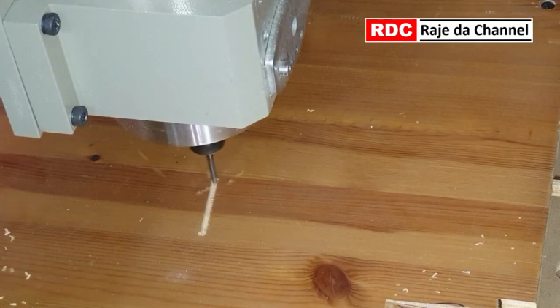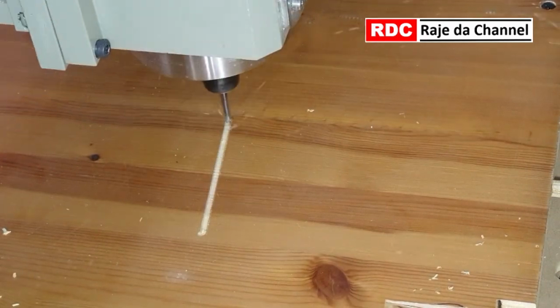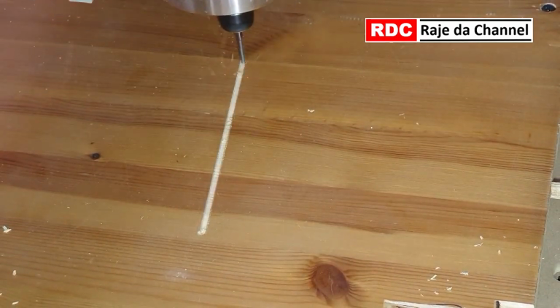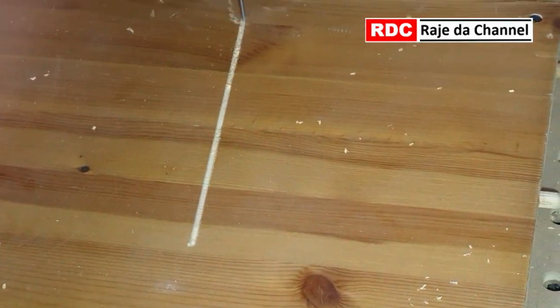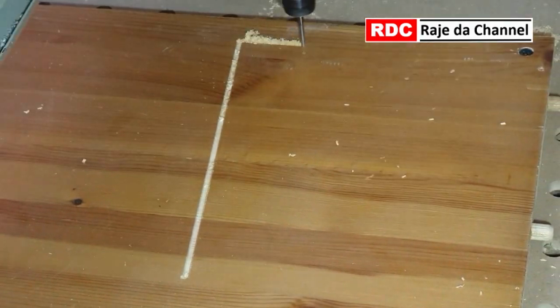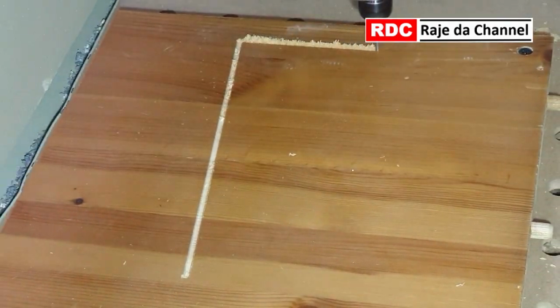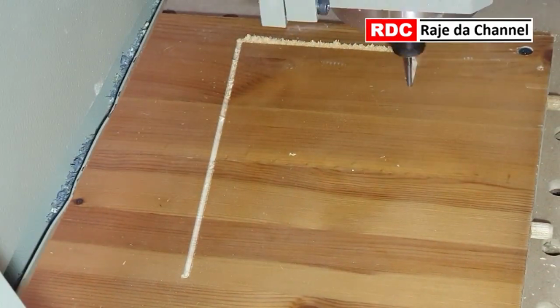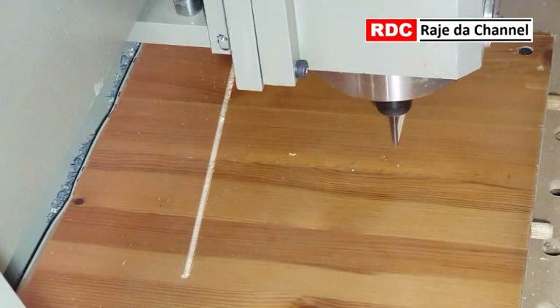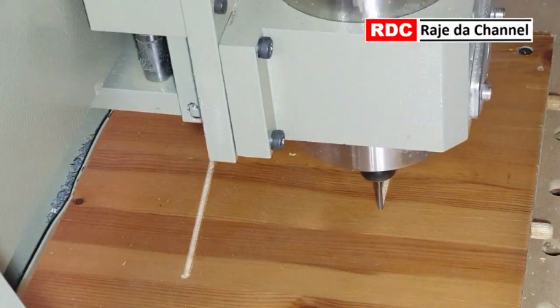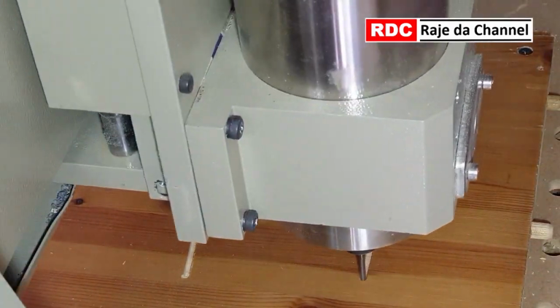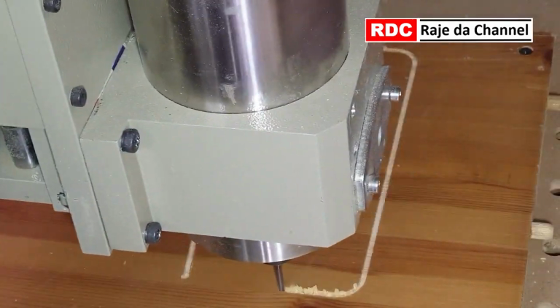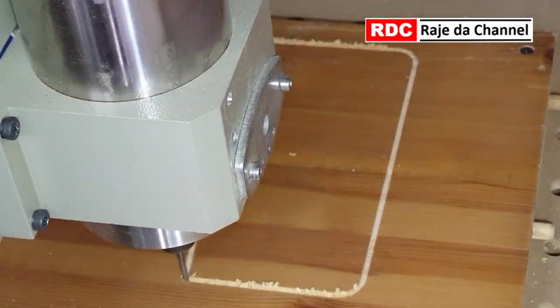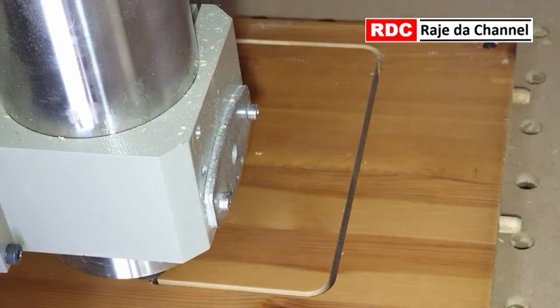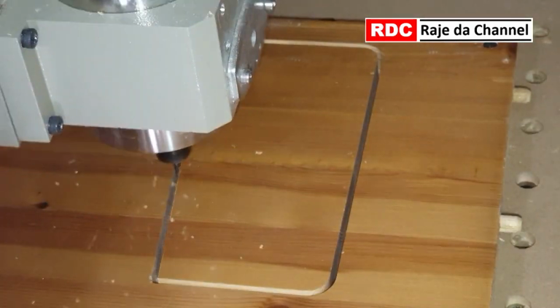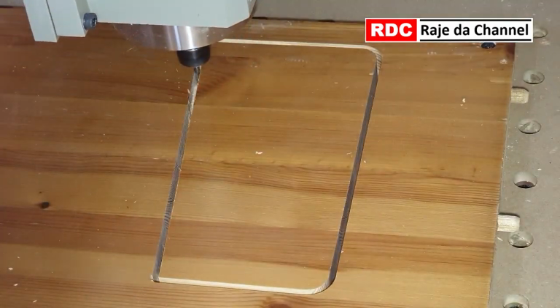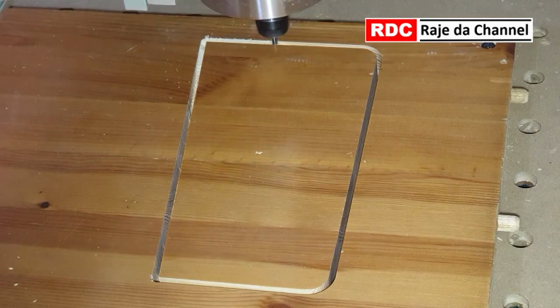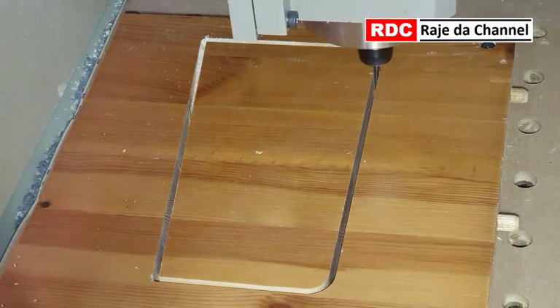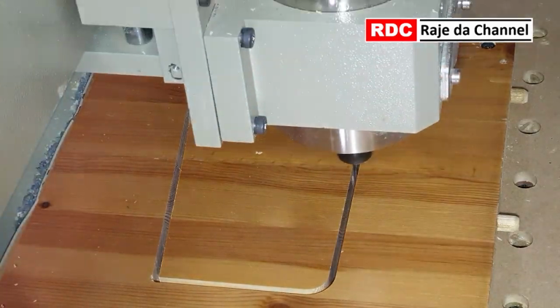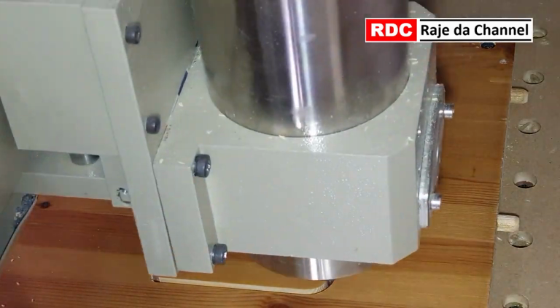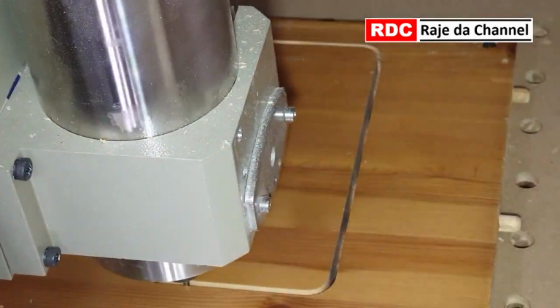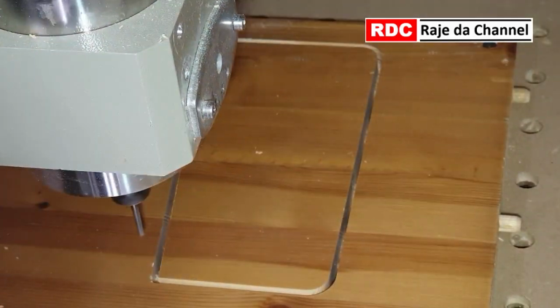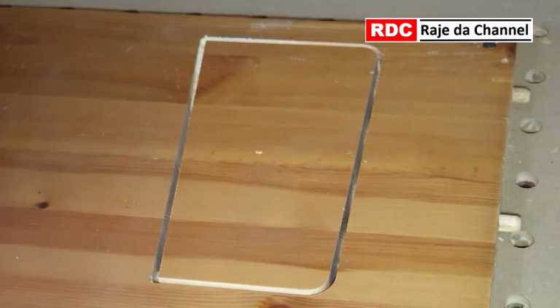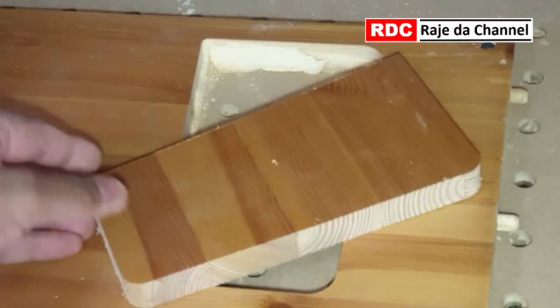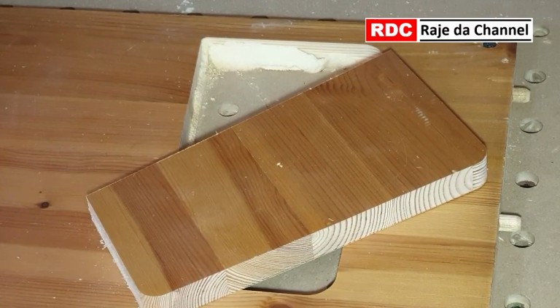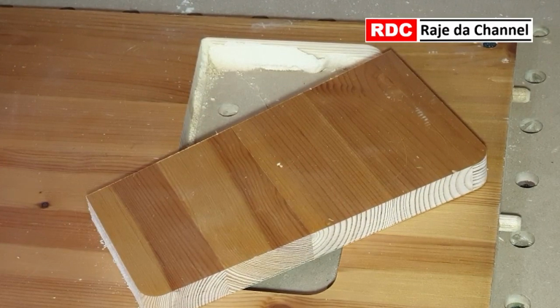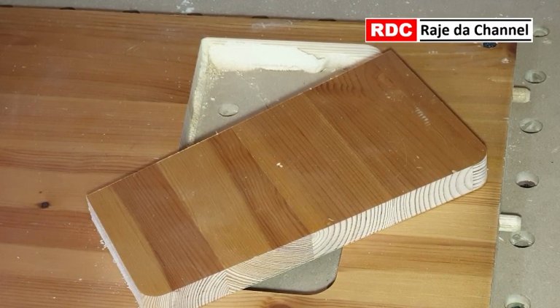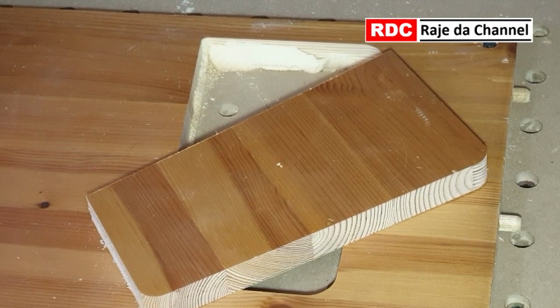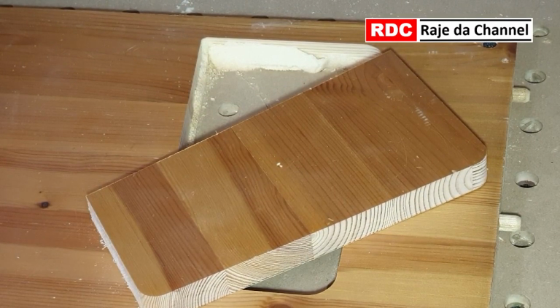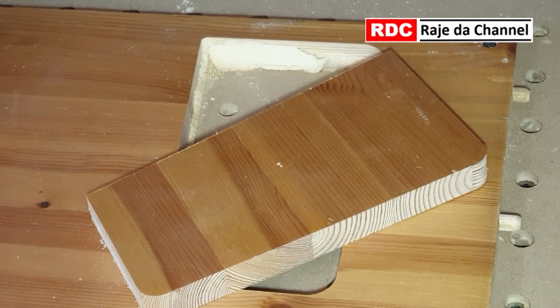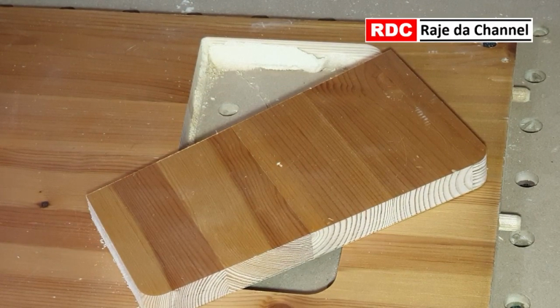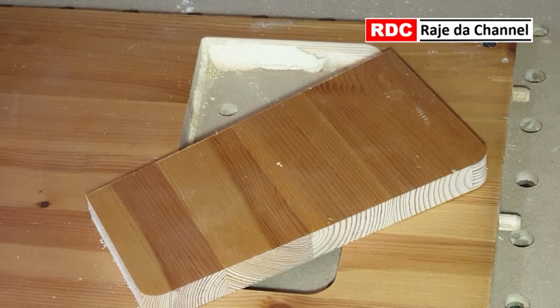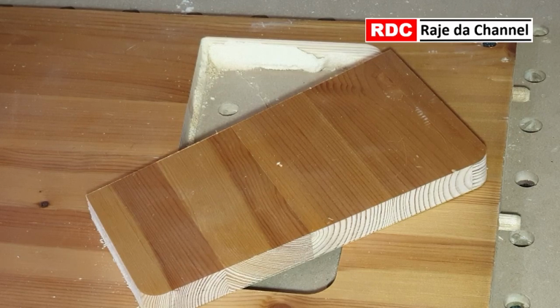Now cutting the legs for the footrest. This wood is 18 mm thick and I'm cutting at 1 mm per step. The precisely cut piece turned out very good — I'm happy with that.